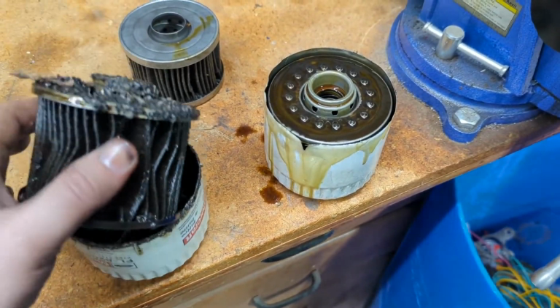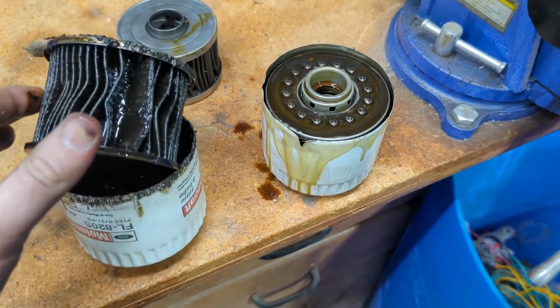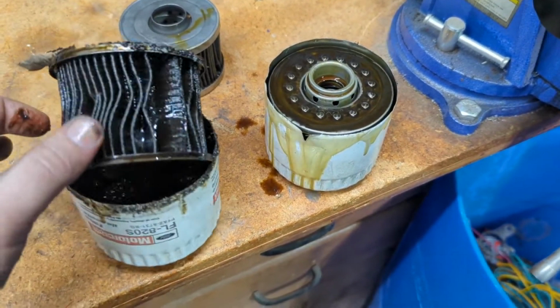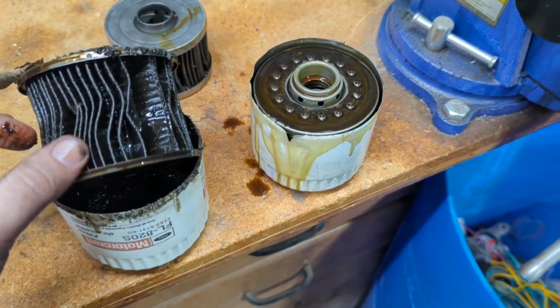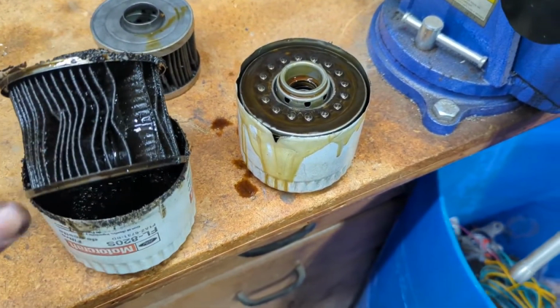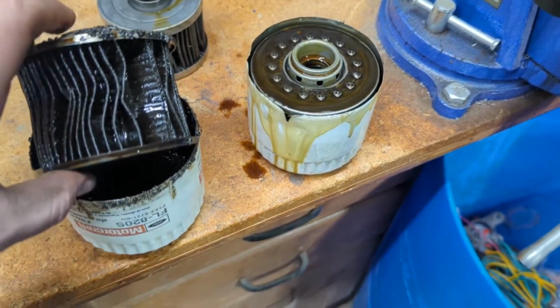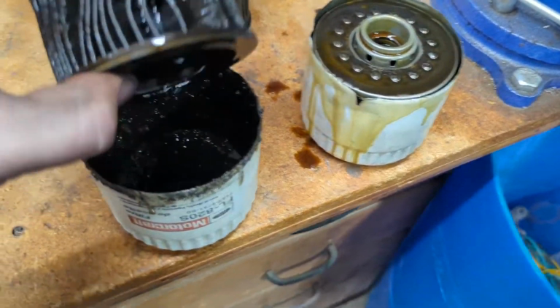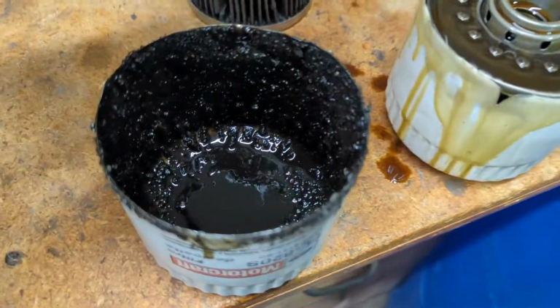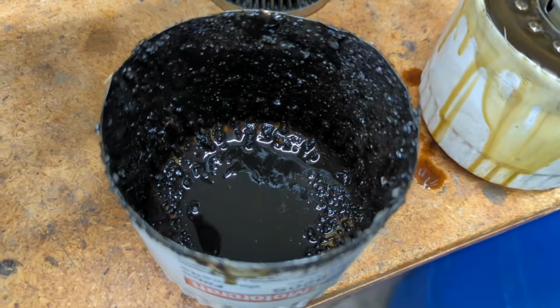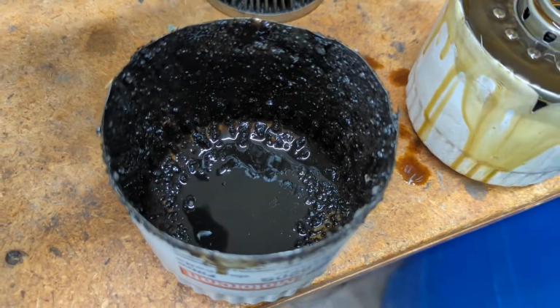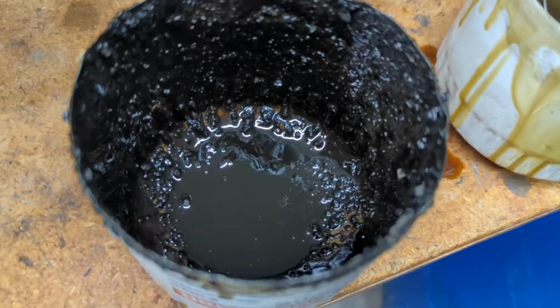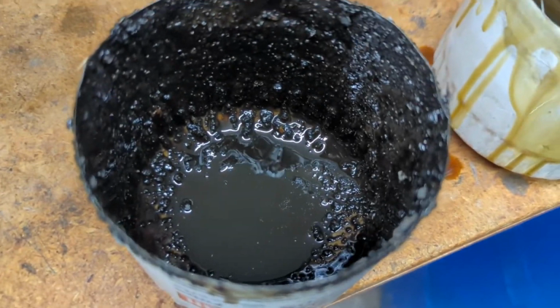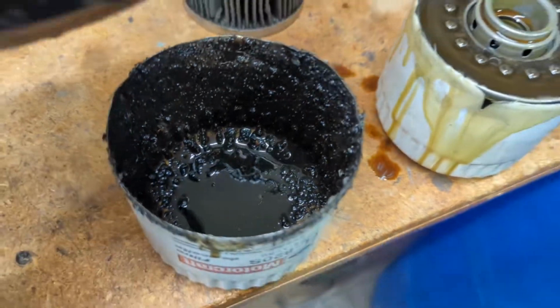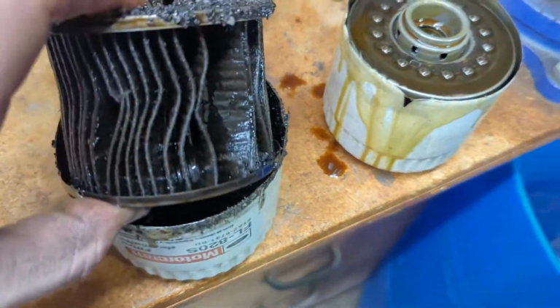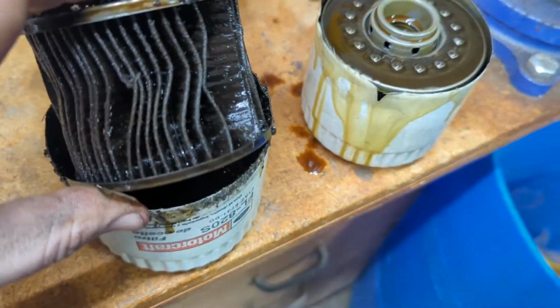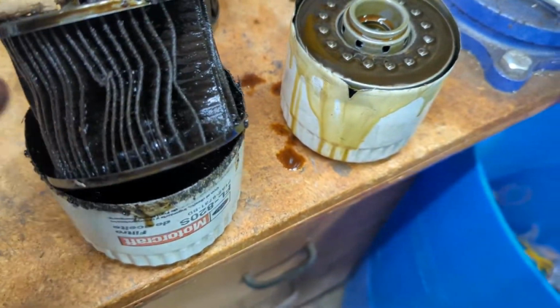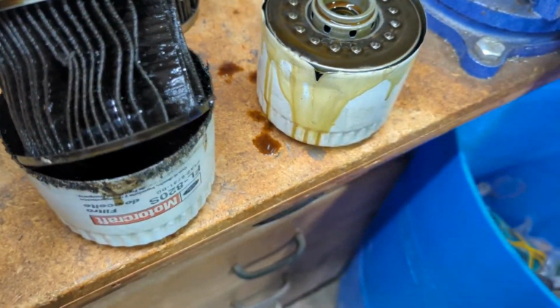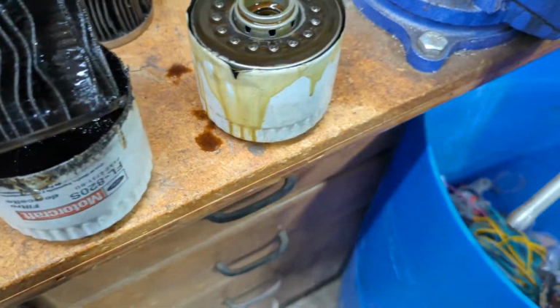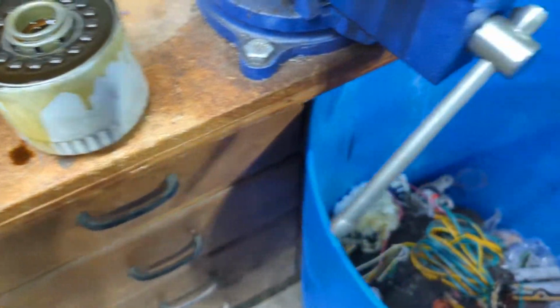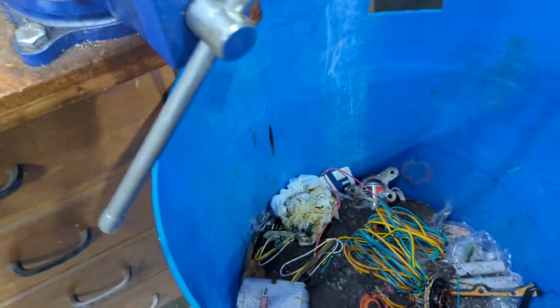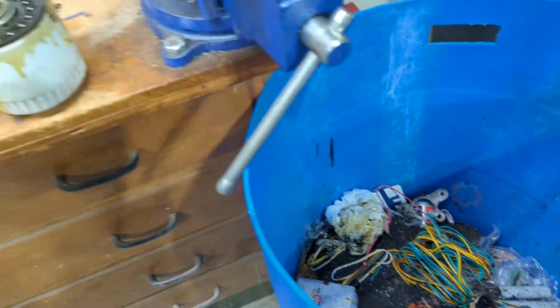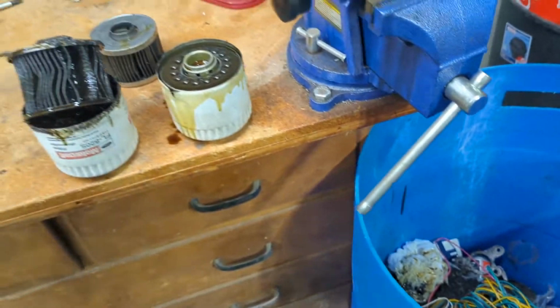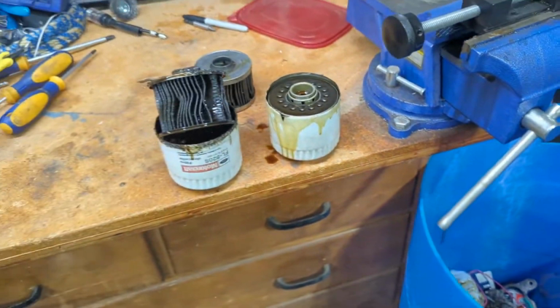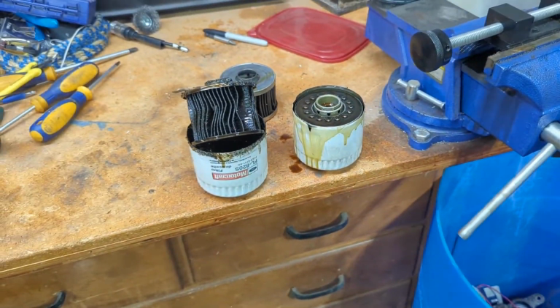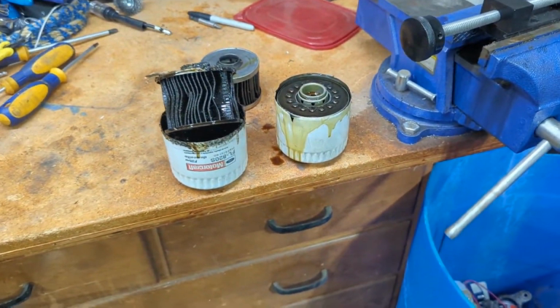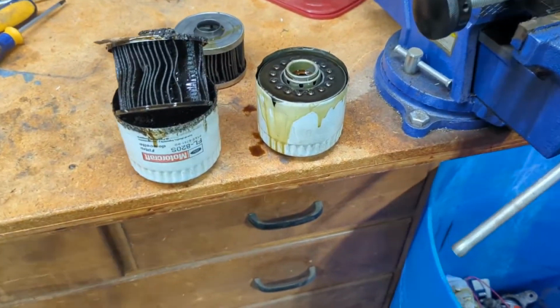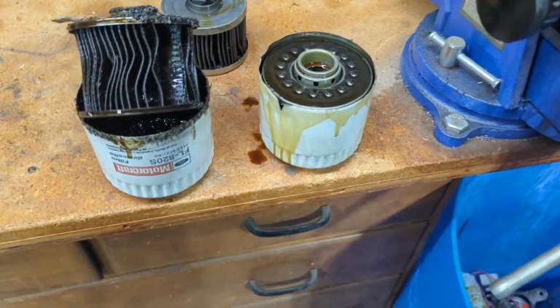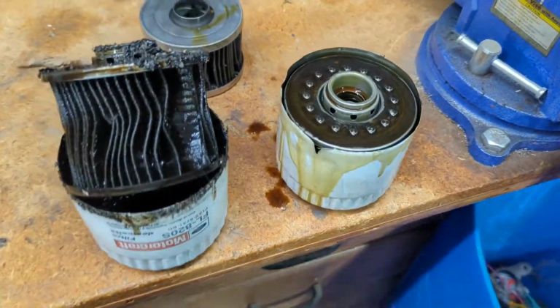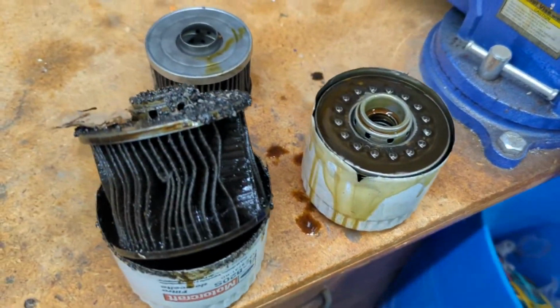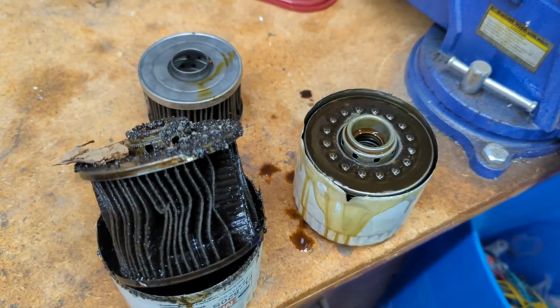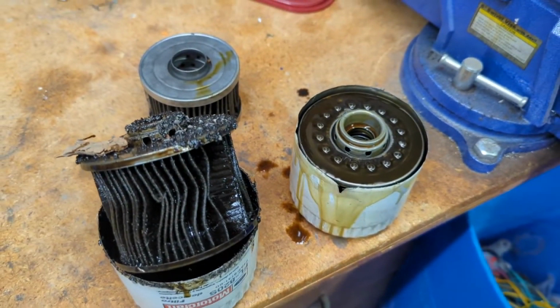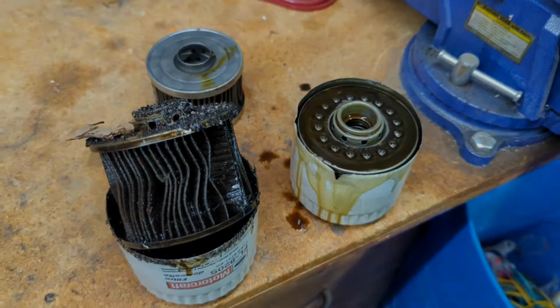And you know, granted this is all kitty litter, but if you look down in there there could be chunks of metal down in there too. So anyway, something to do if you're bored and if you want to check up. Thanks for watching.